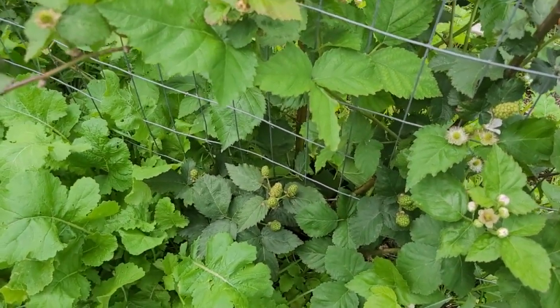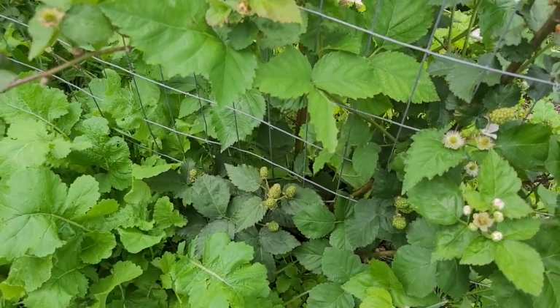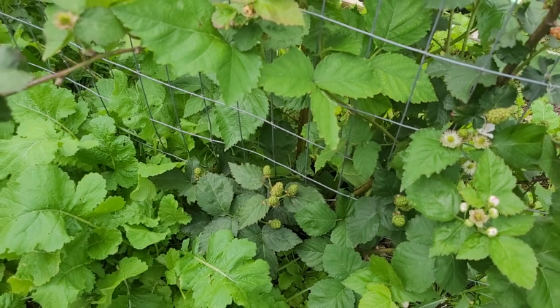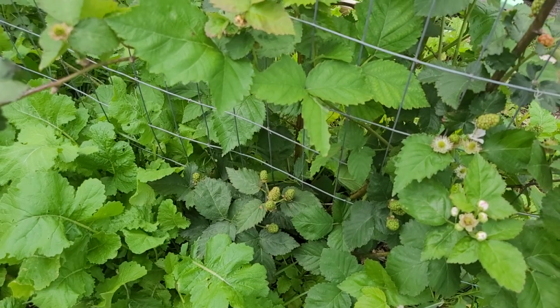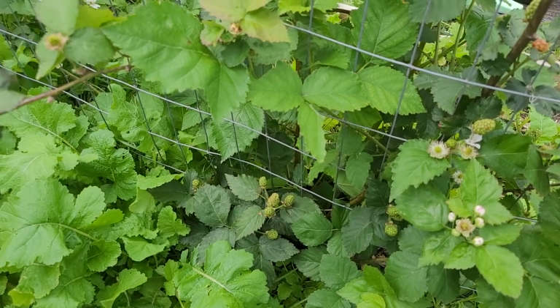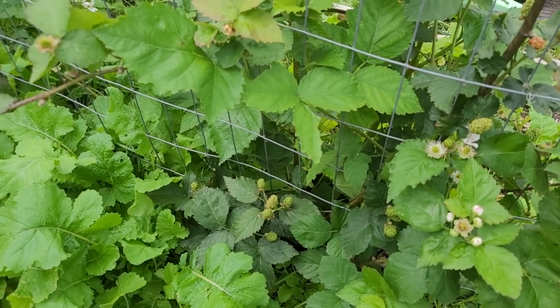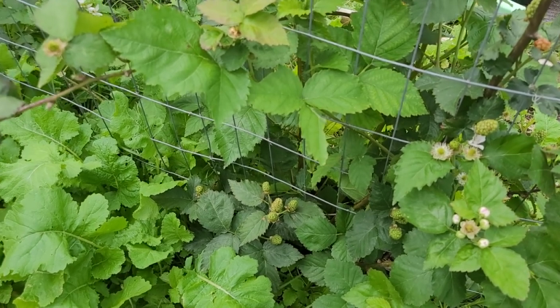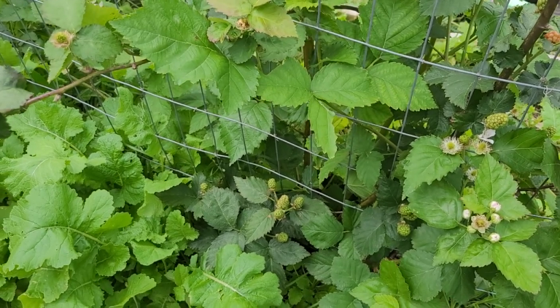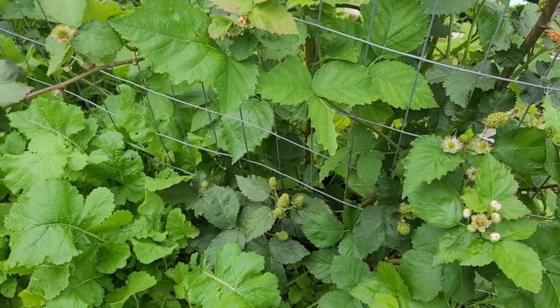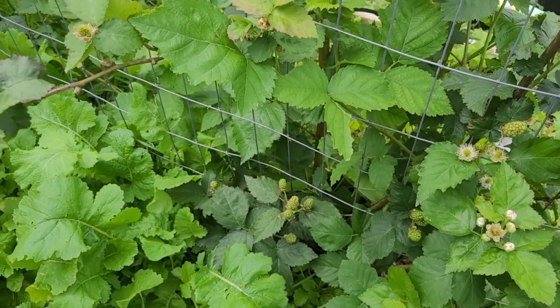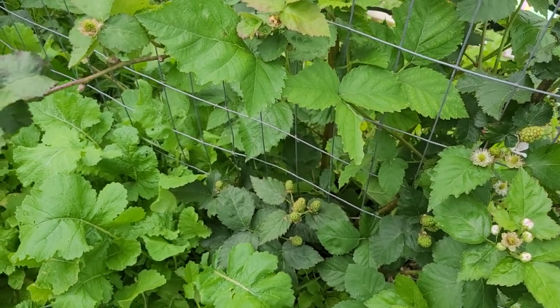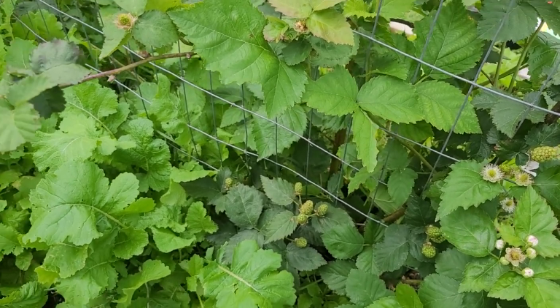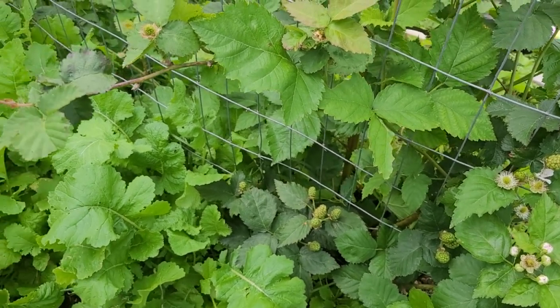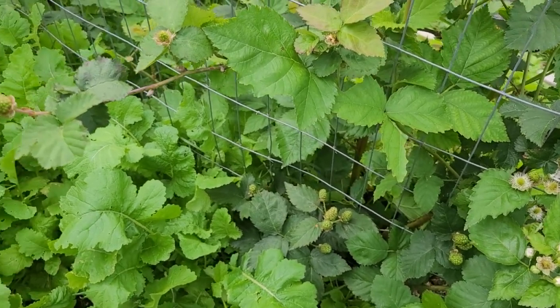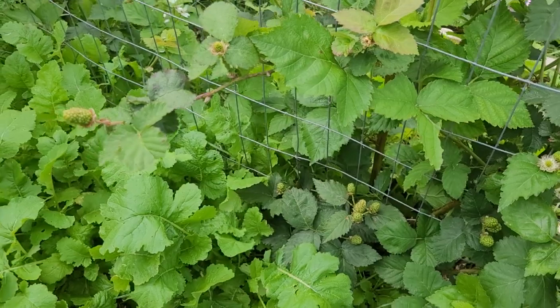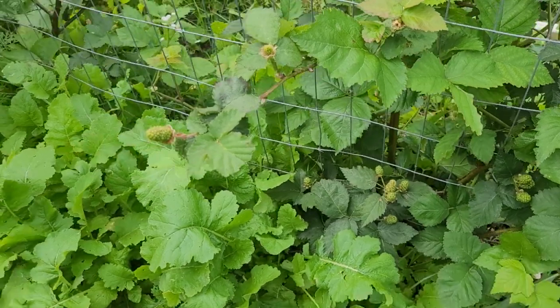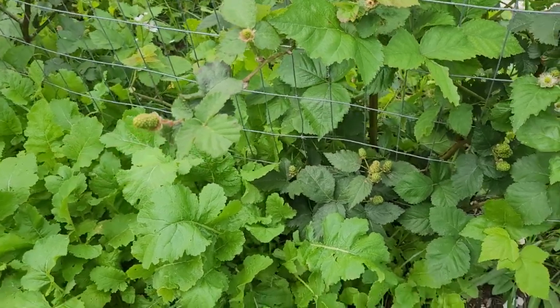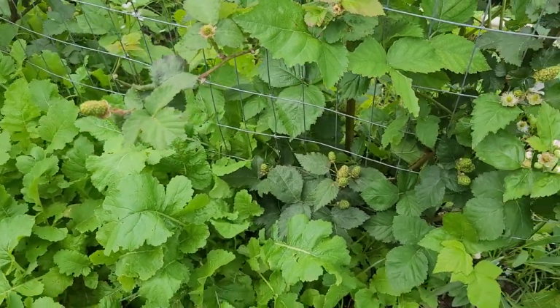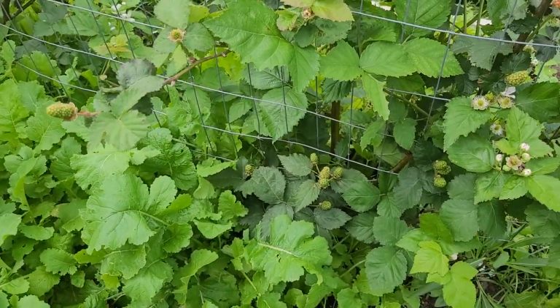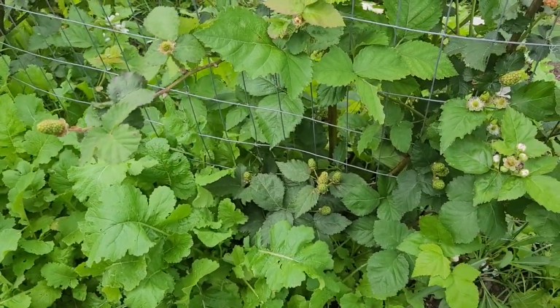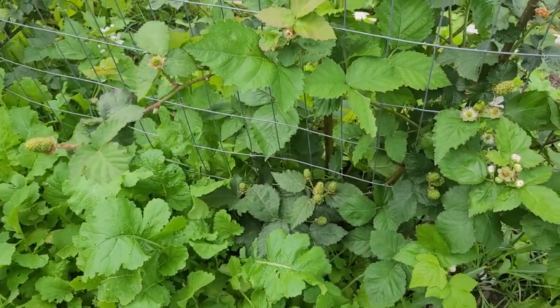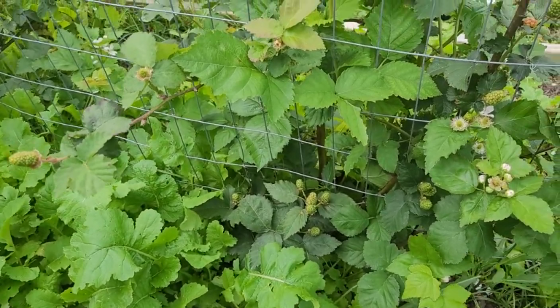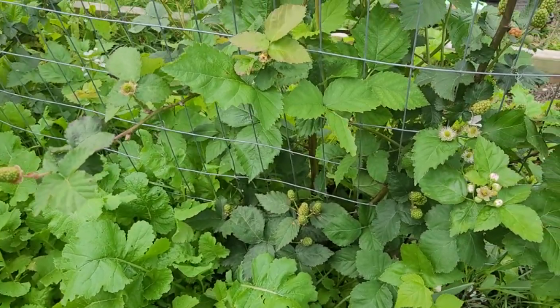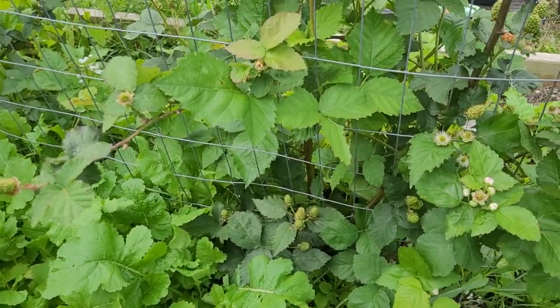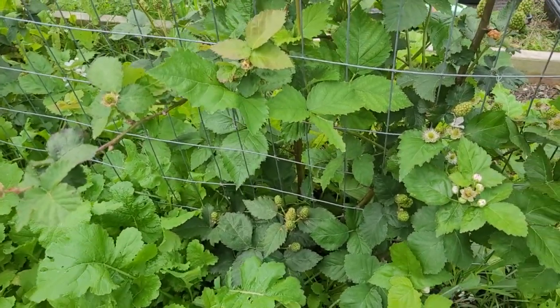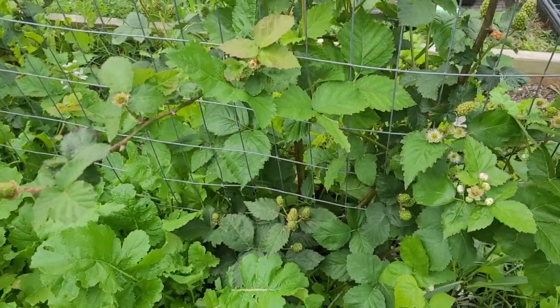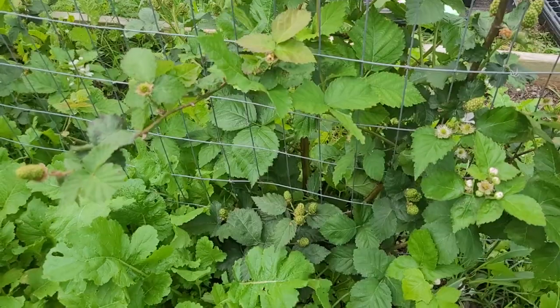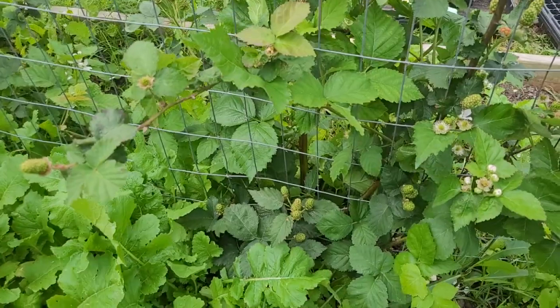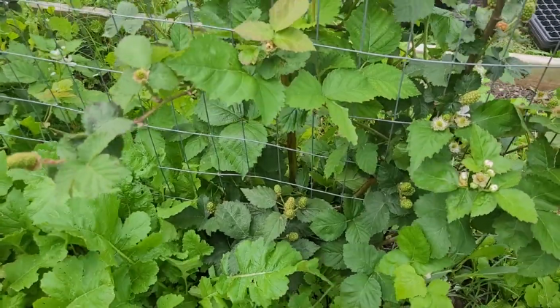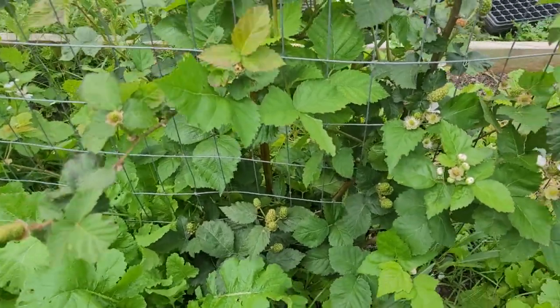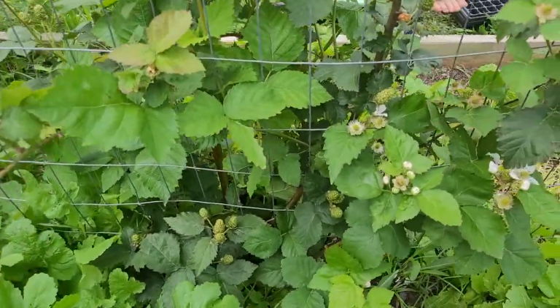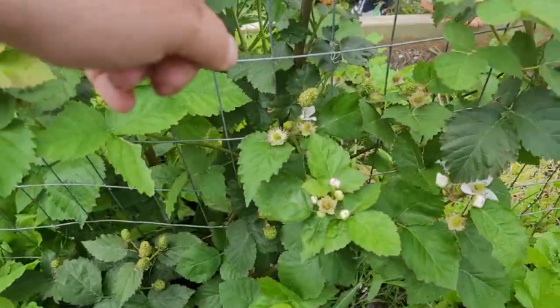Because they ripen at different stages, I don't think we'll have a video of us just coming out harvesting them all at once. And realistically, I think these kids are going to come and pick them before I have a chance to harvest. Look — Sam, this berry right here, look at it.